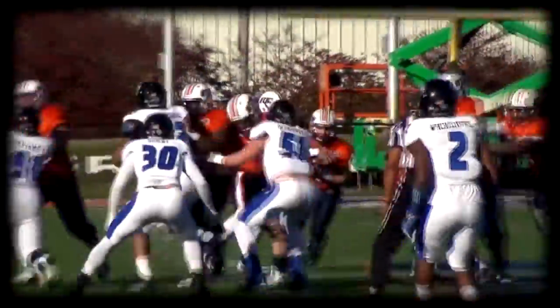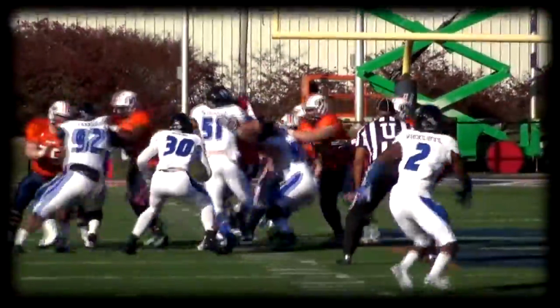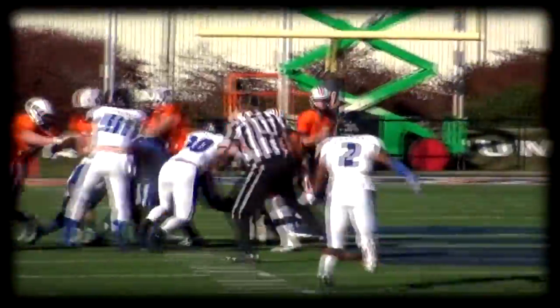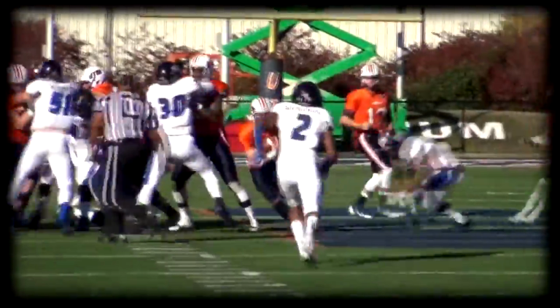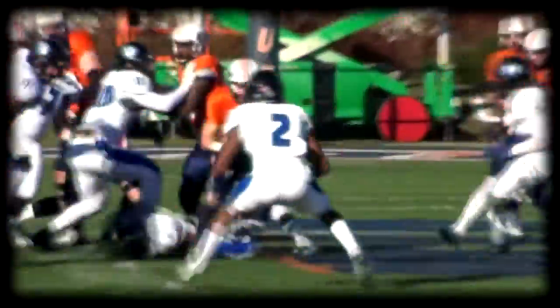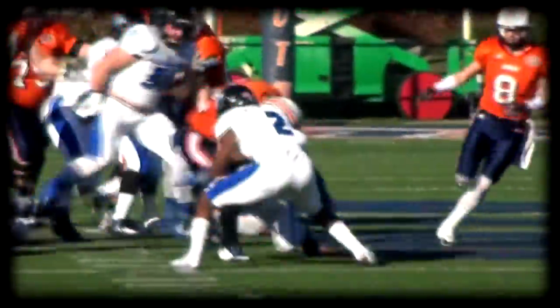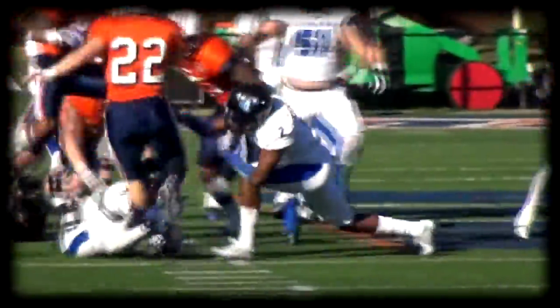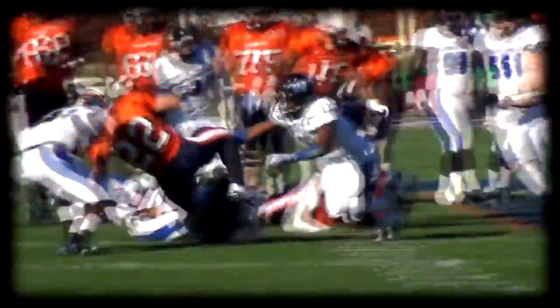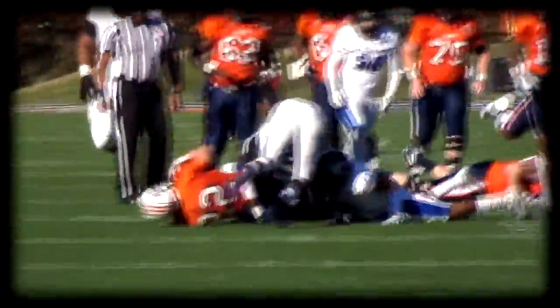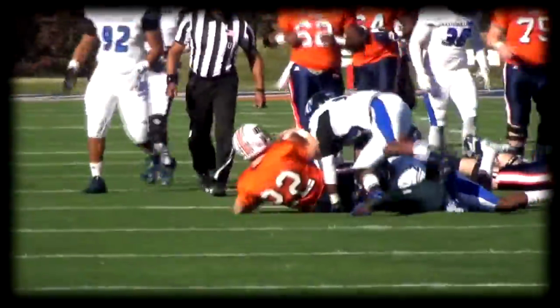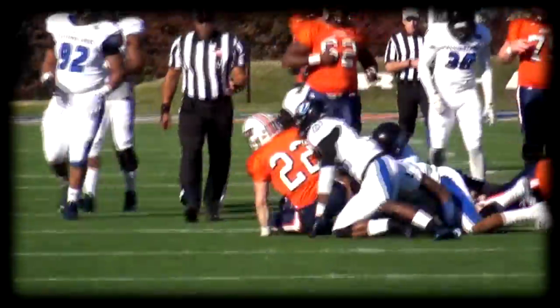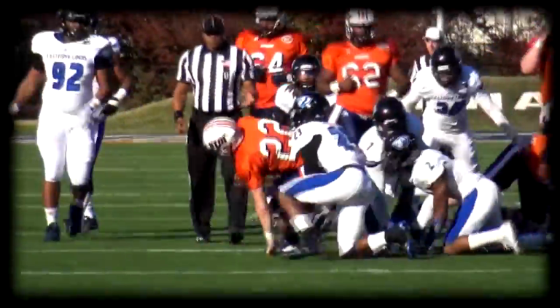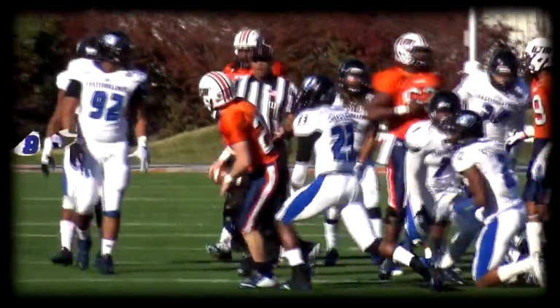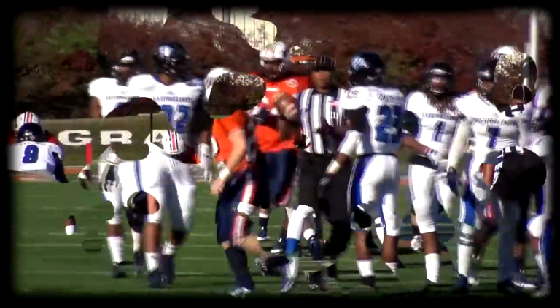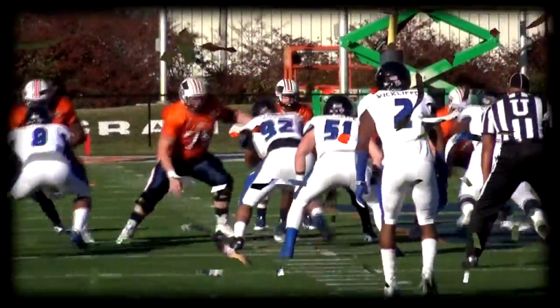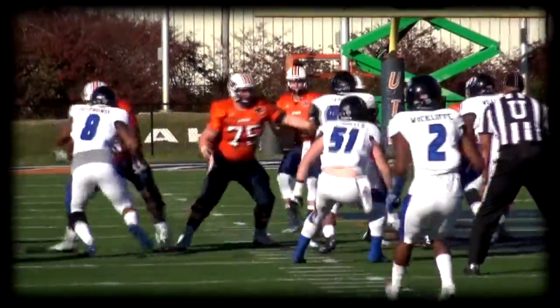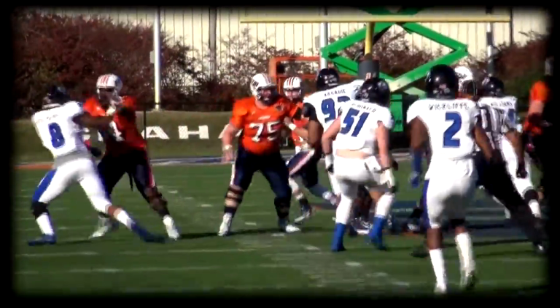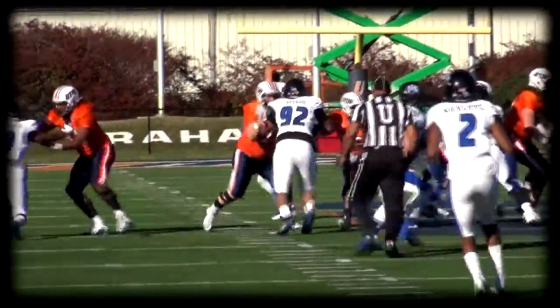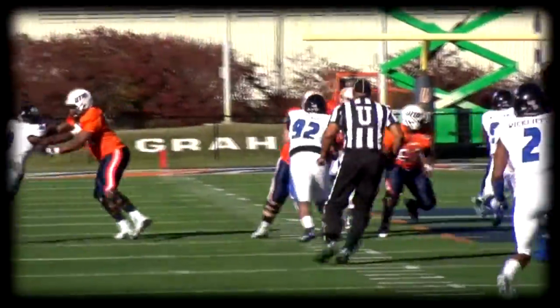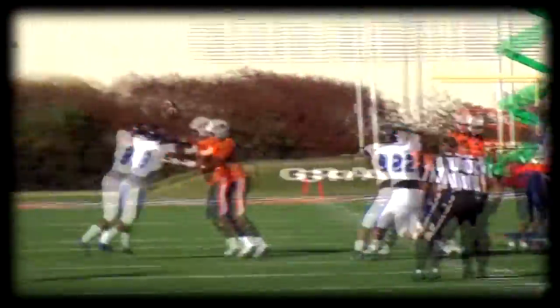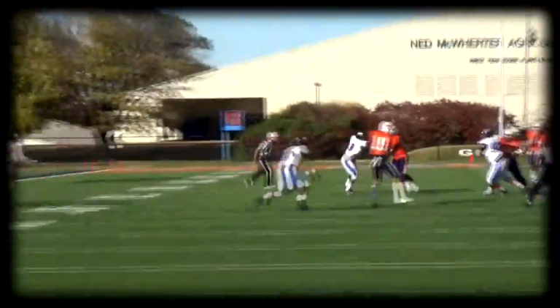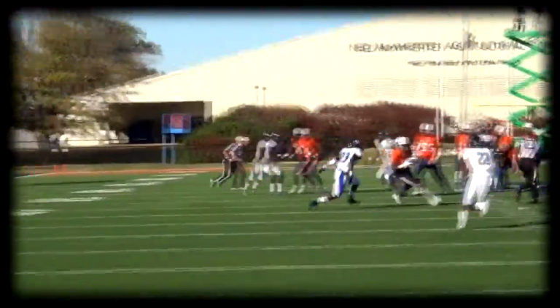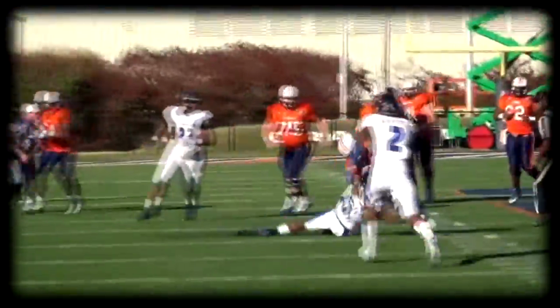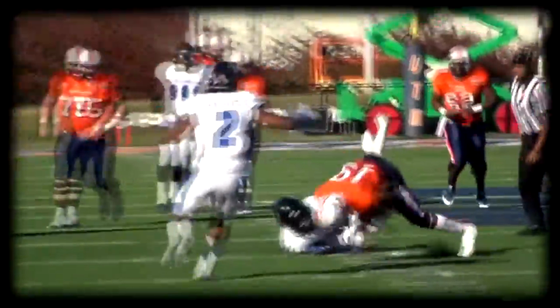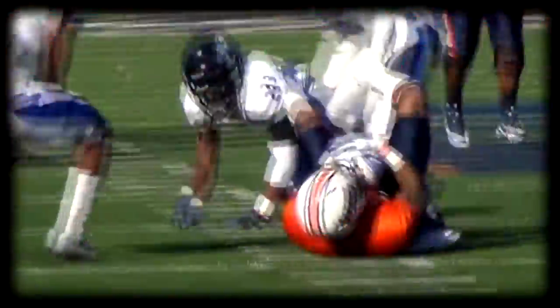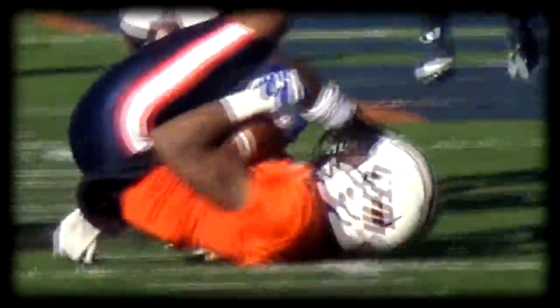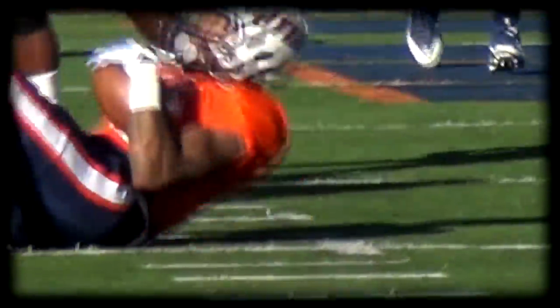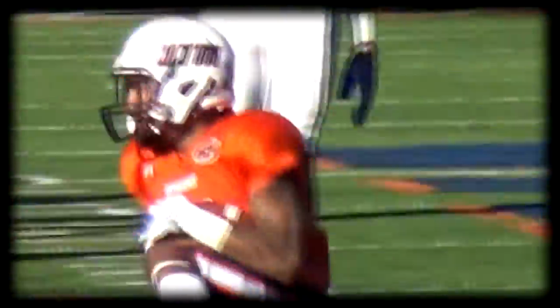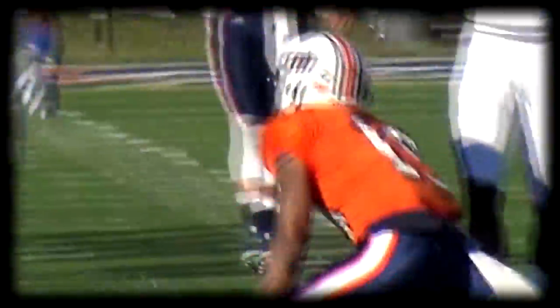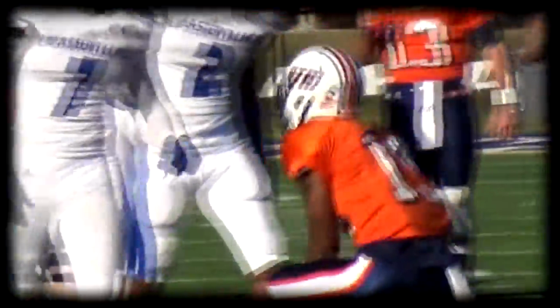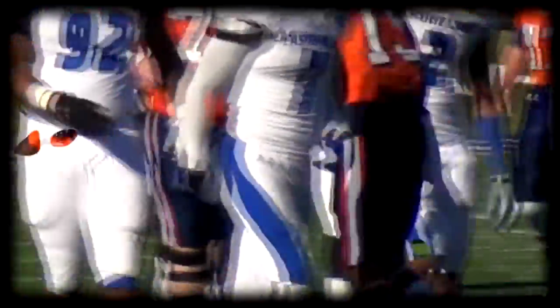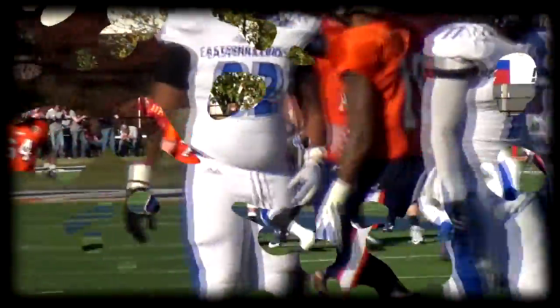We'll give it to Trent, up the middle, across the 45. Up to the right of Neal, straight drop by Neal, across the middle, finds right, across the 35, and down at about the 31-yard.